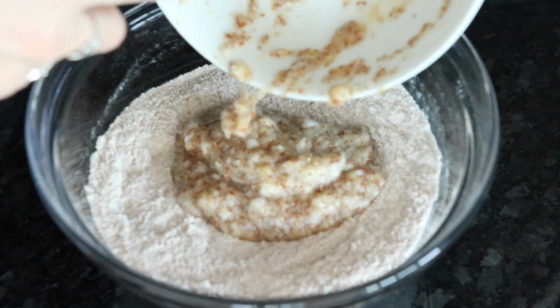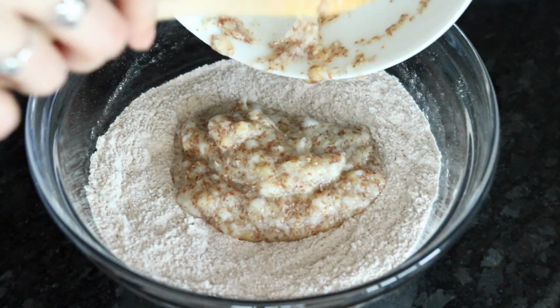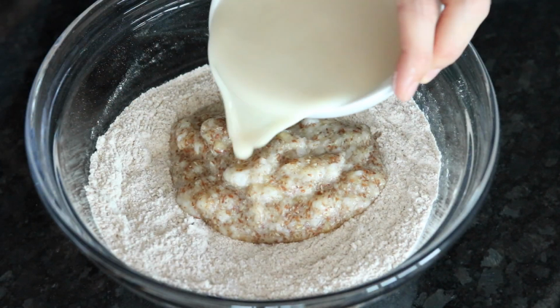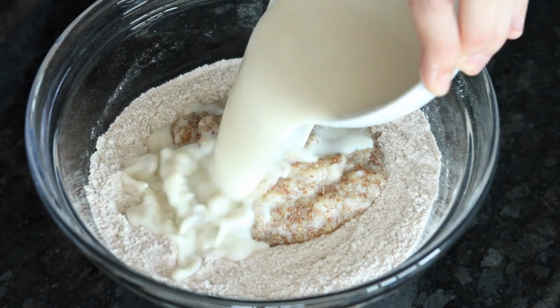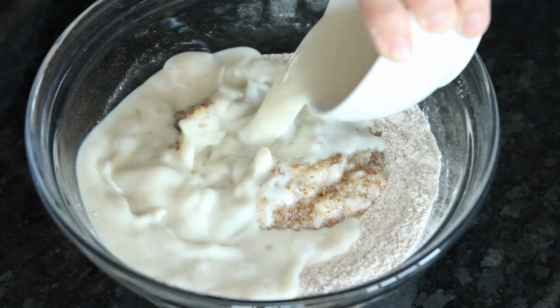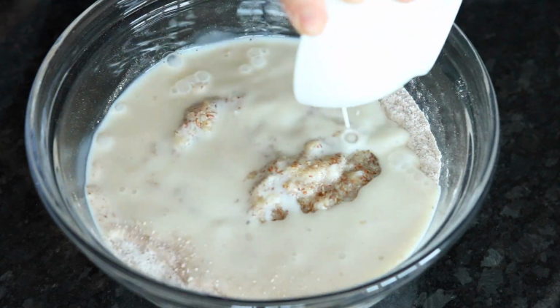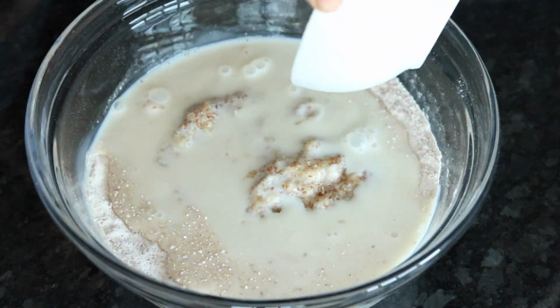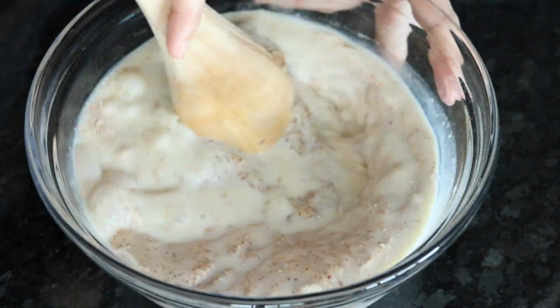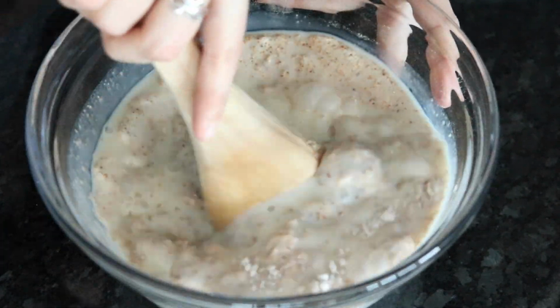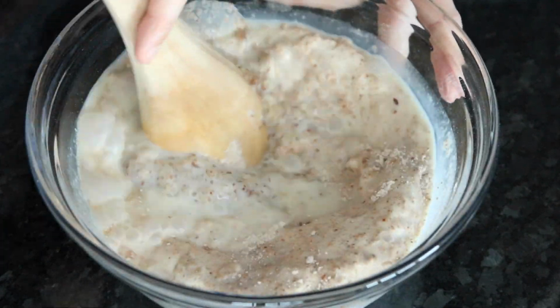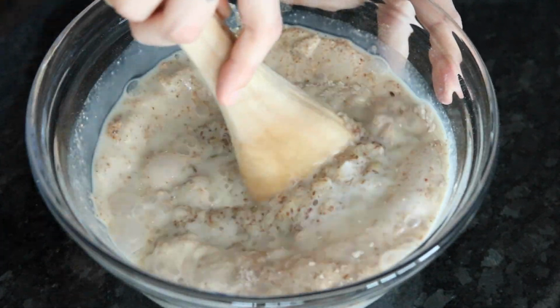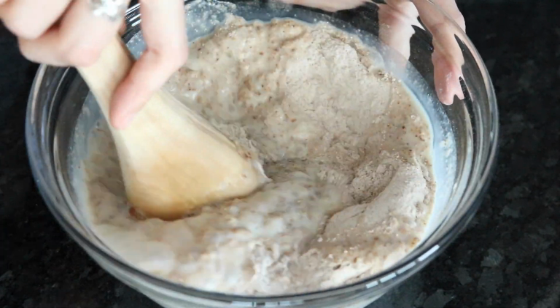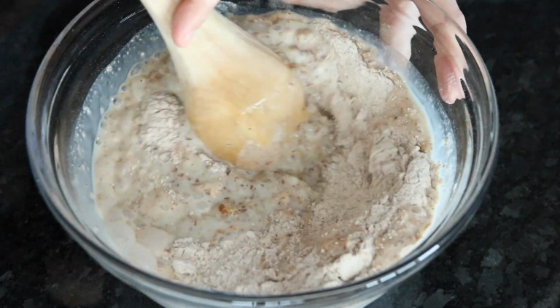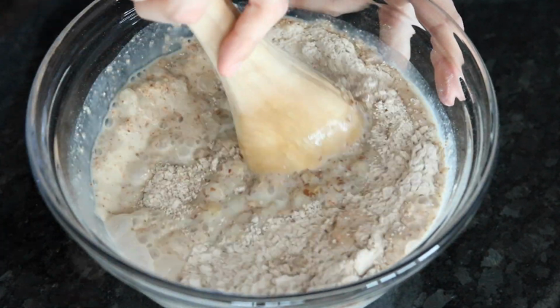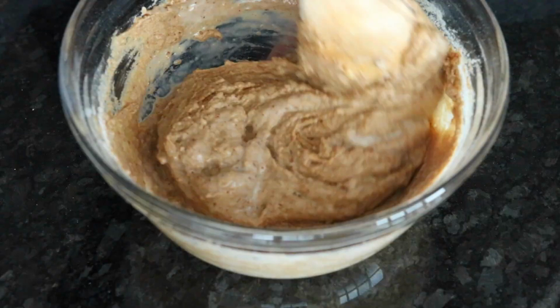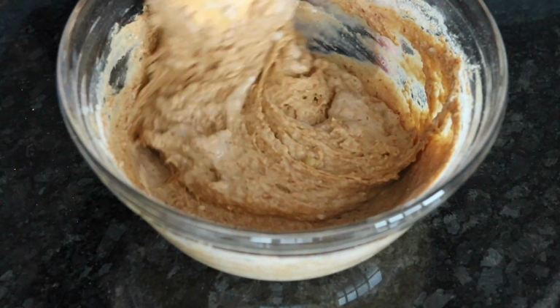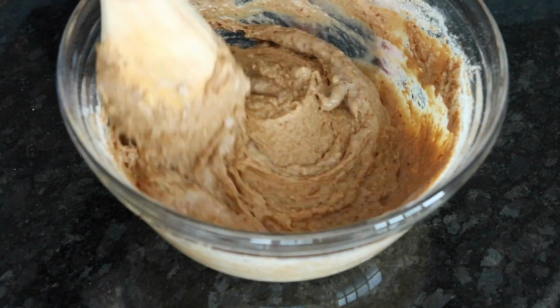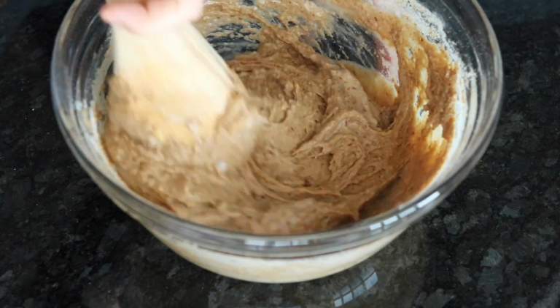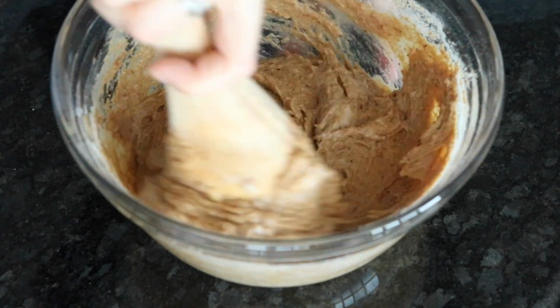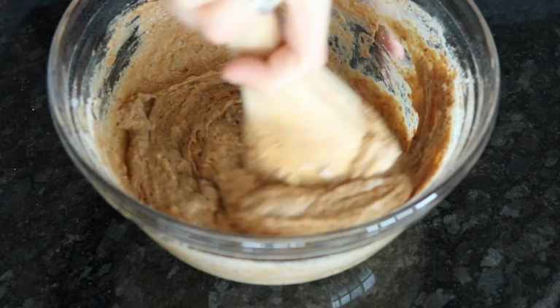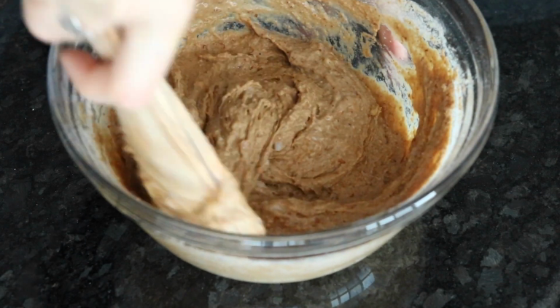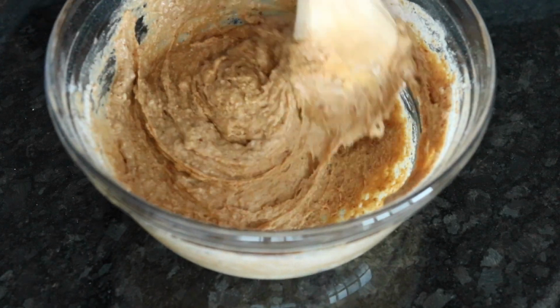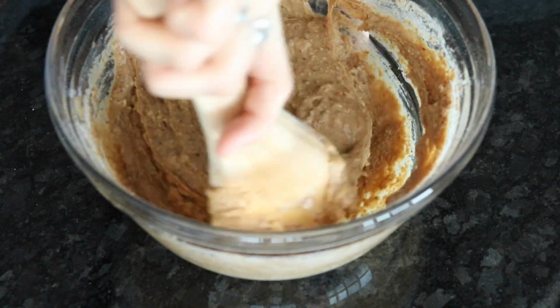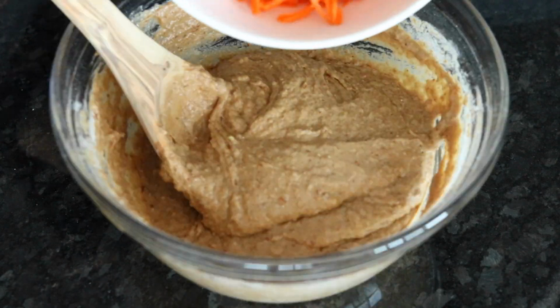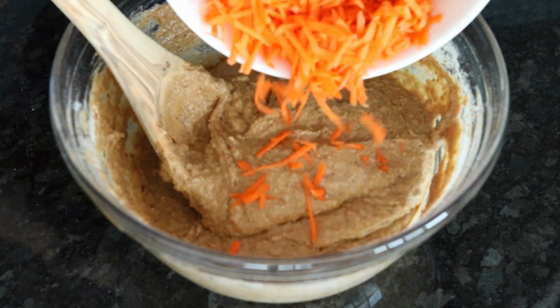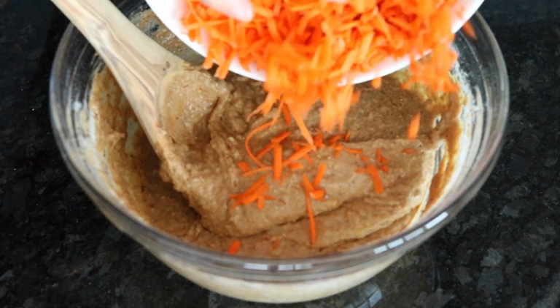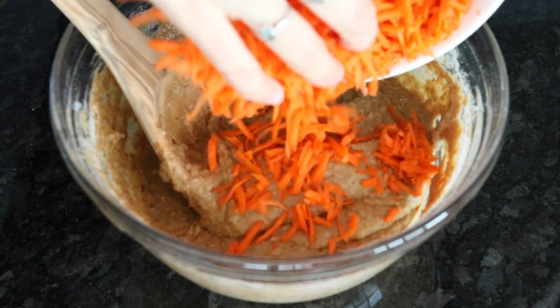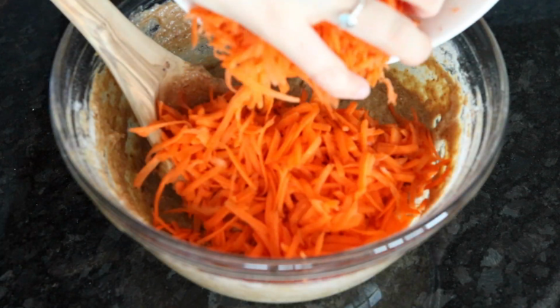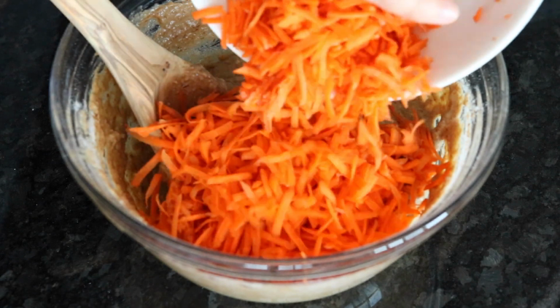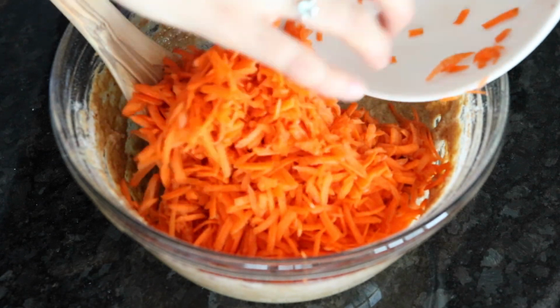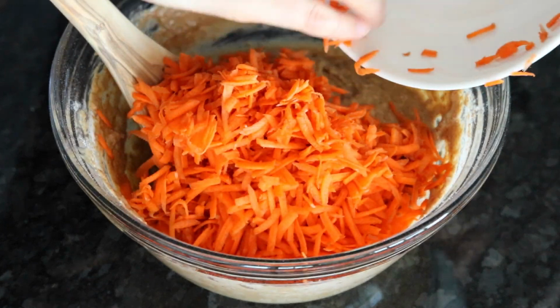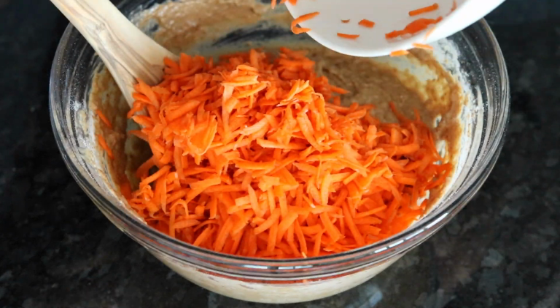Then we're adding some non-dairy milk and stirring it until it's smooth. Last we're just going to add a couple of grated carrots to the bowl and give it a quick stir.